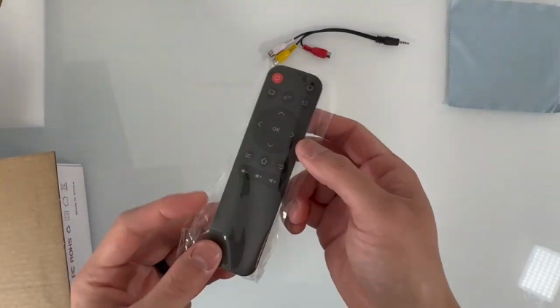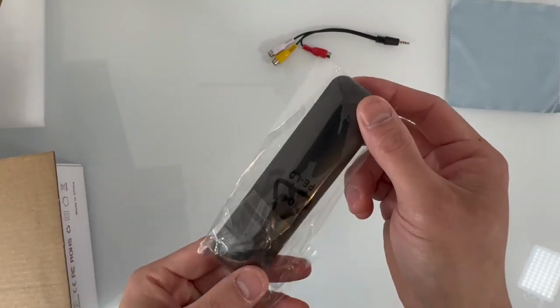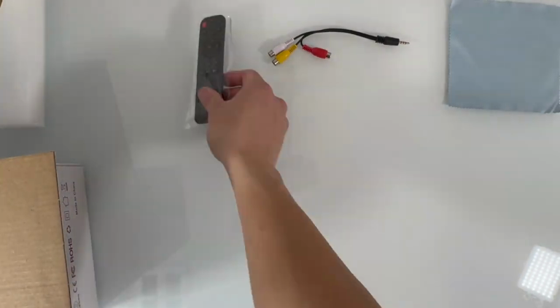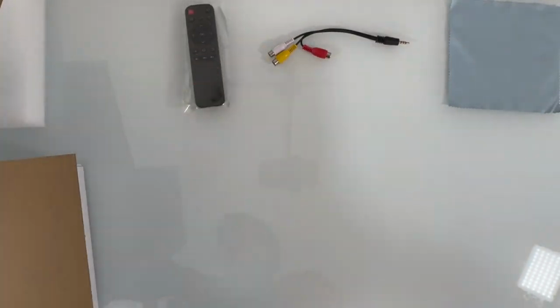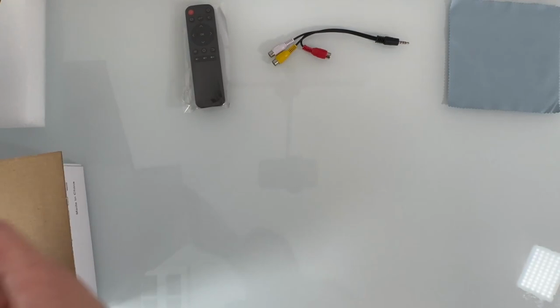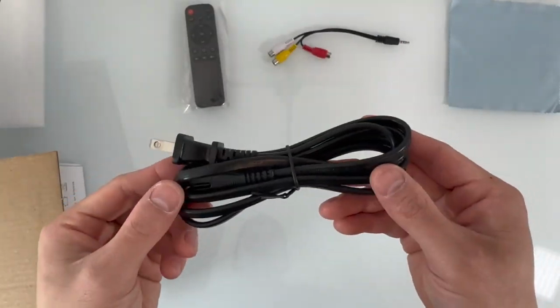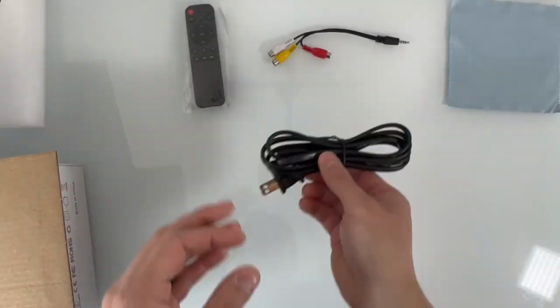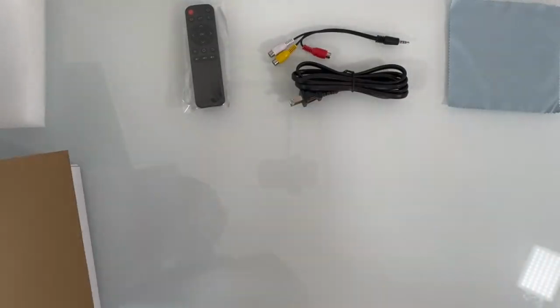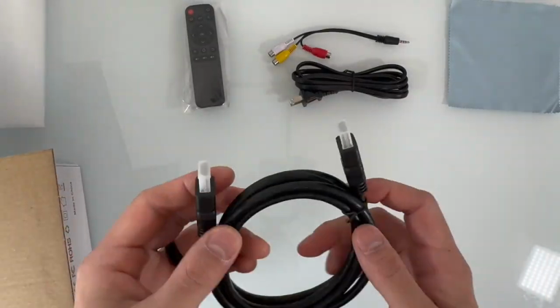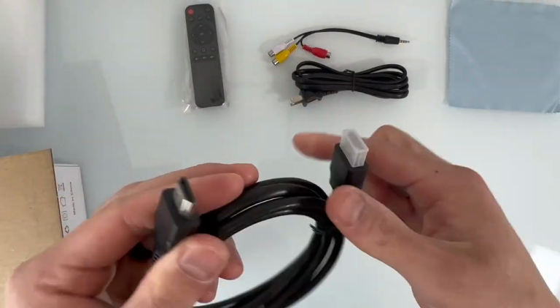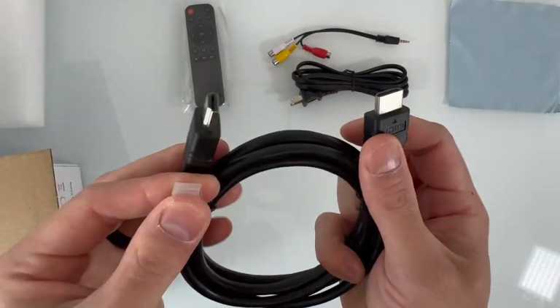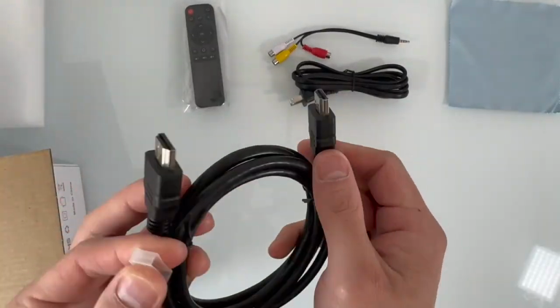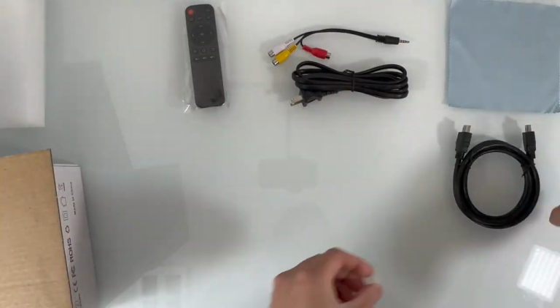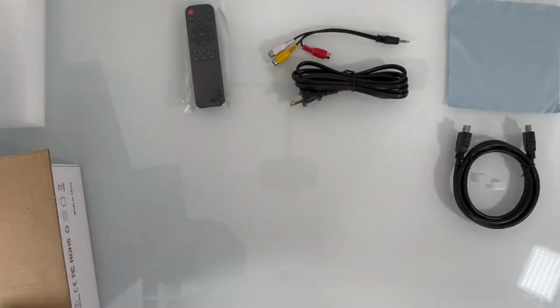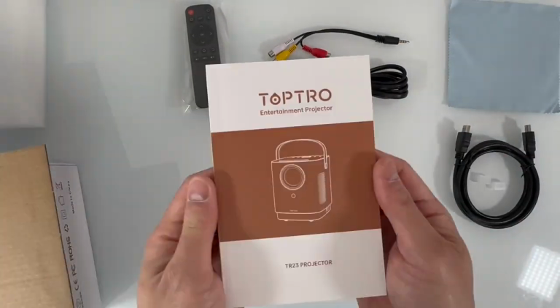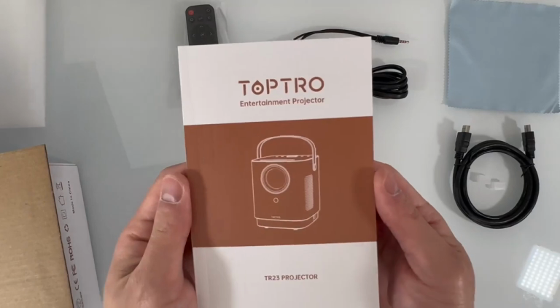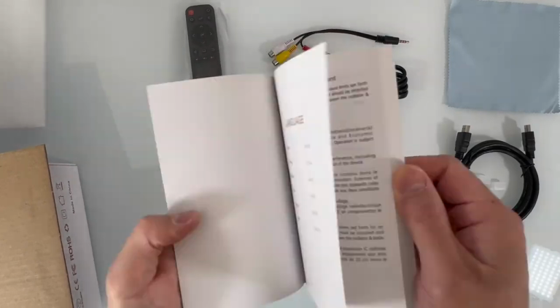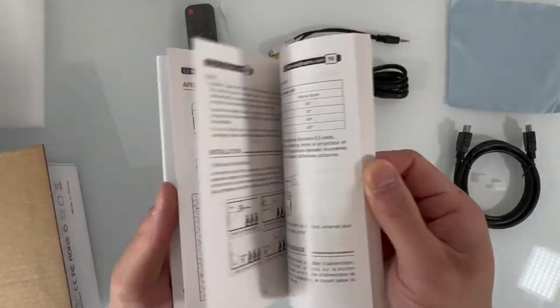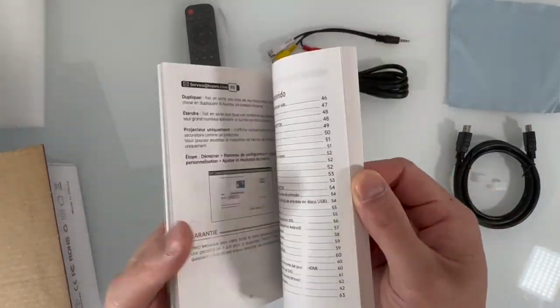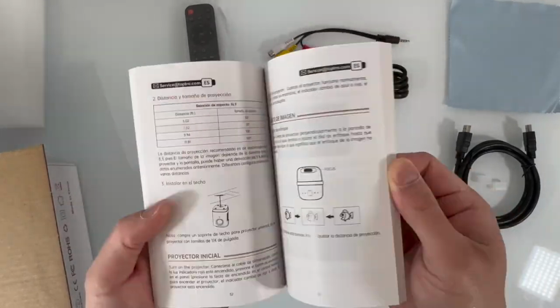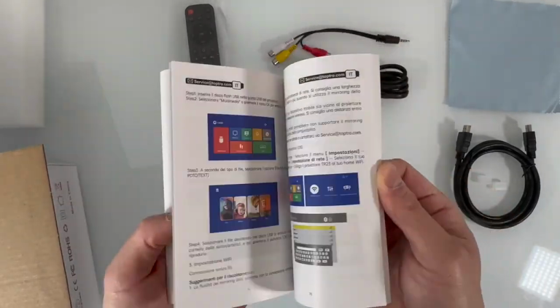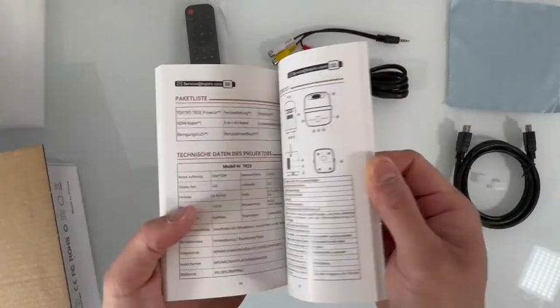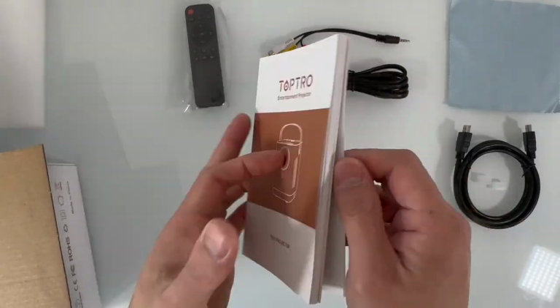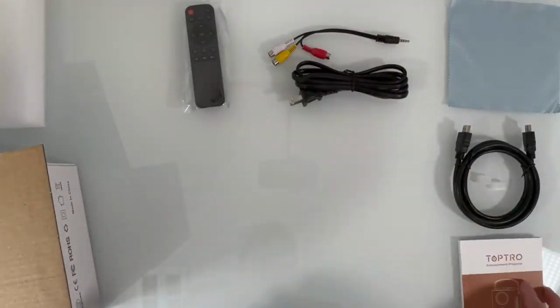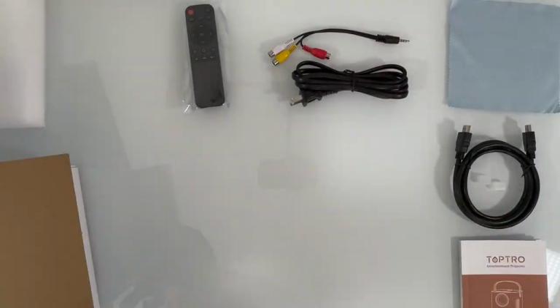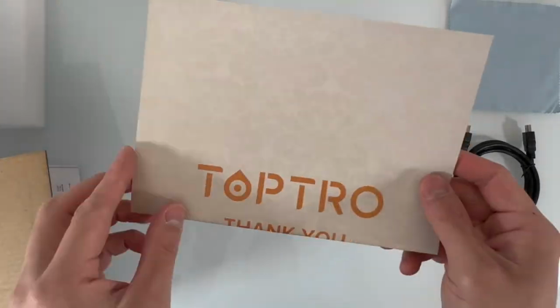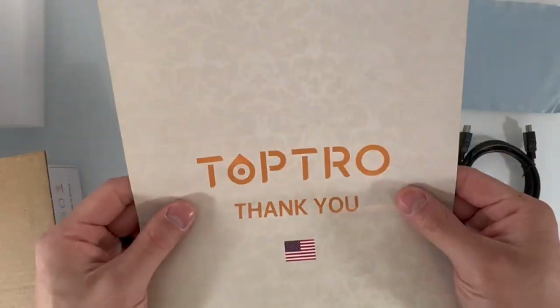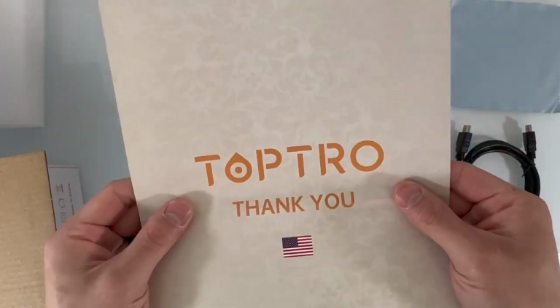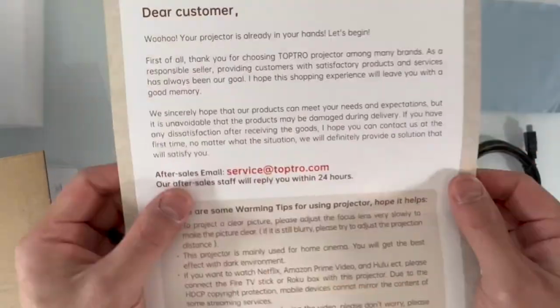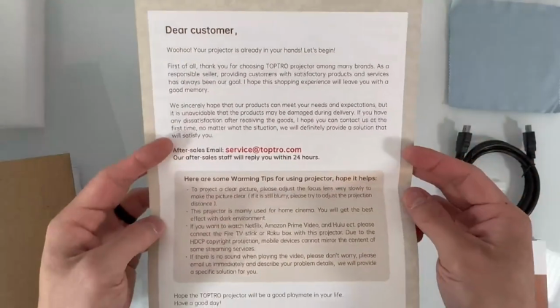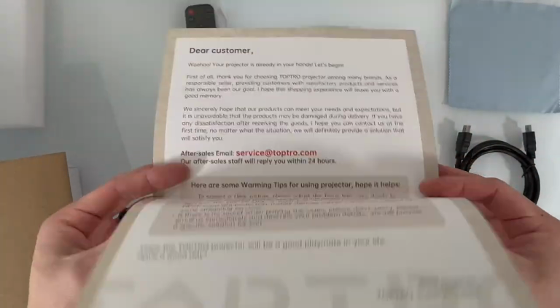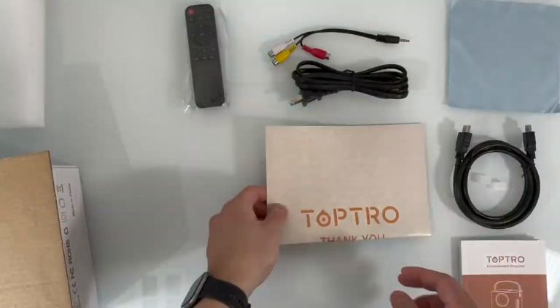One of its standout features is its fully sealed dustproof design, which utilizes sealed optomechanical technology to prevent the formation of grey layers and black spots in the optical system. With this feature, you can enjoy crystal clear images without any distracting imperfections.